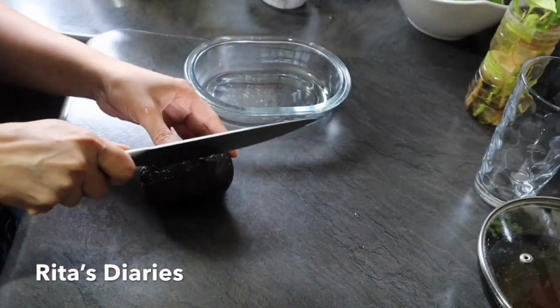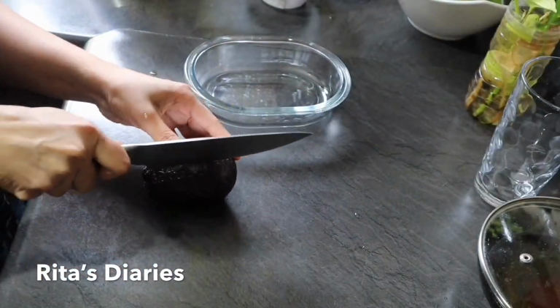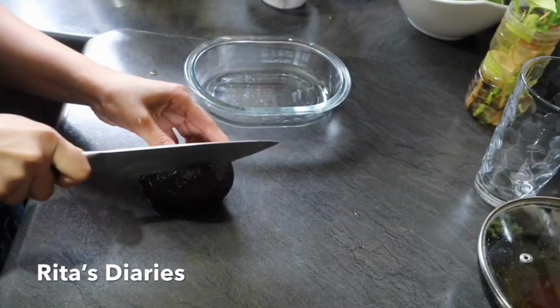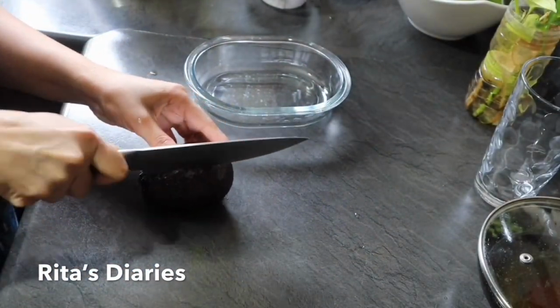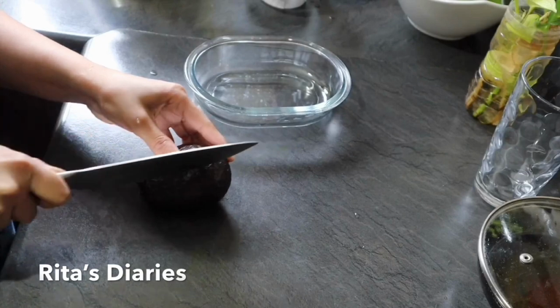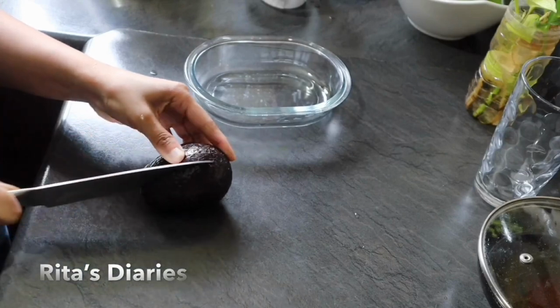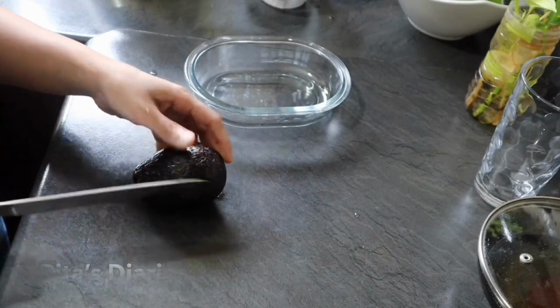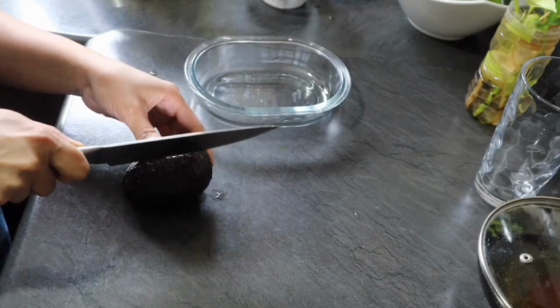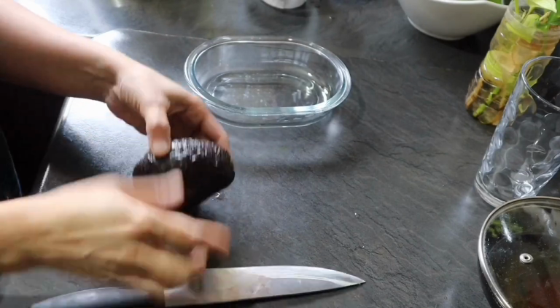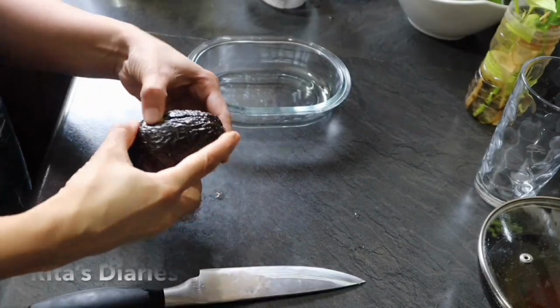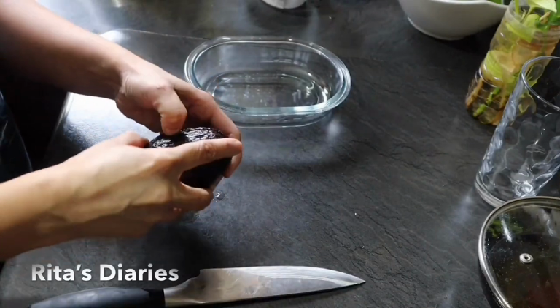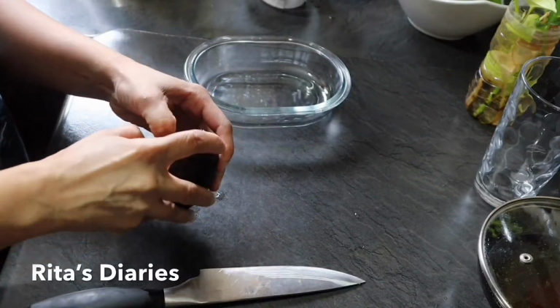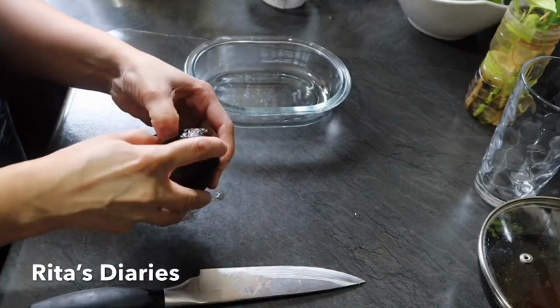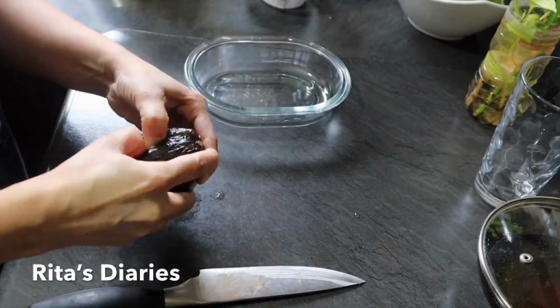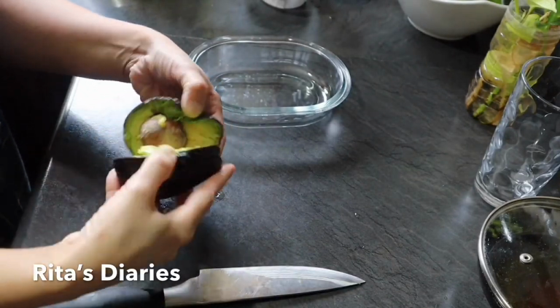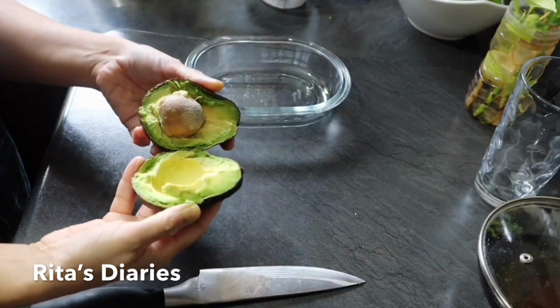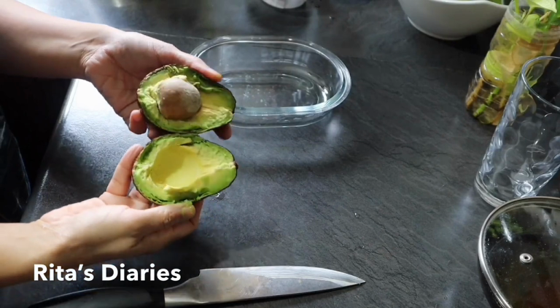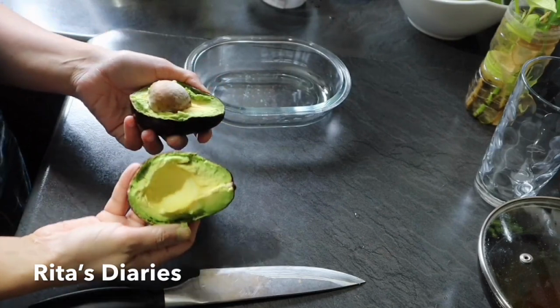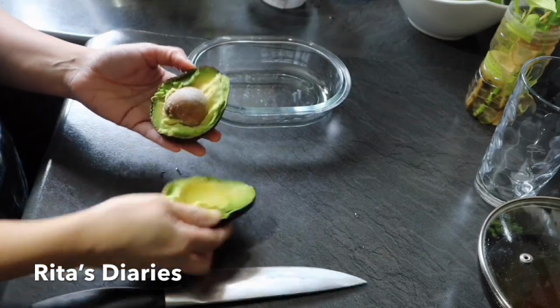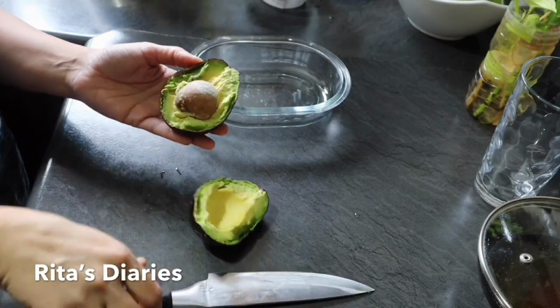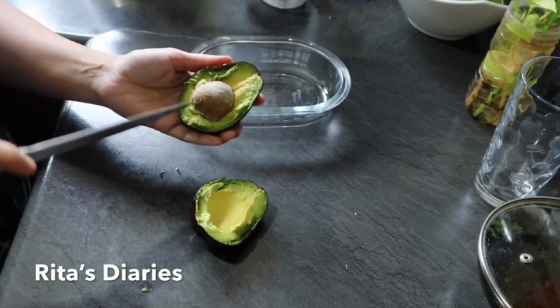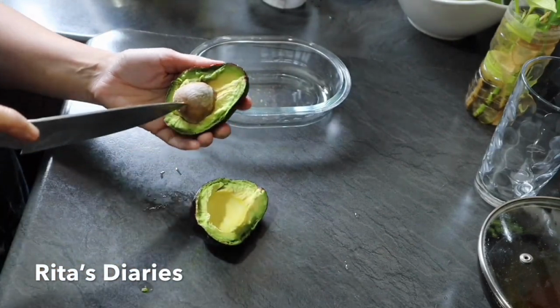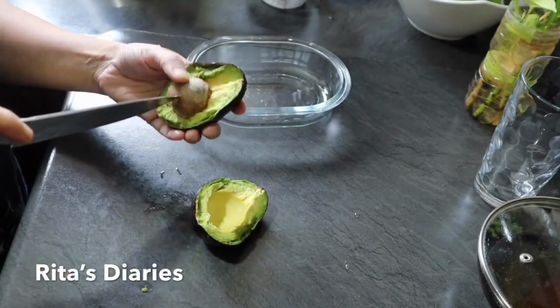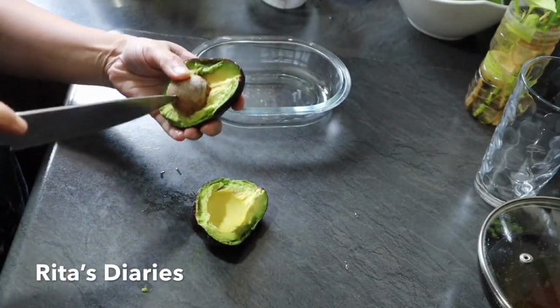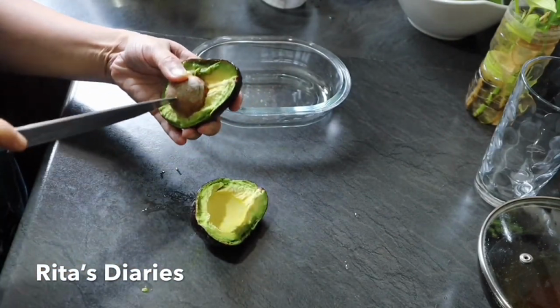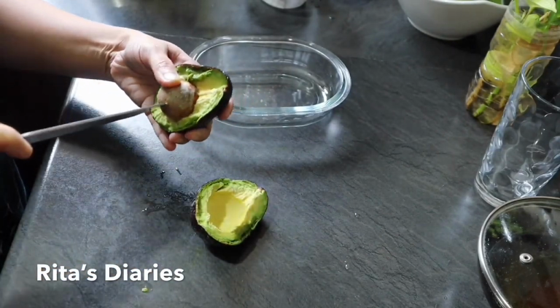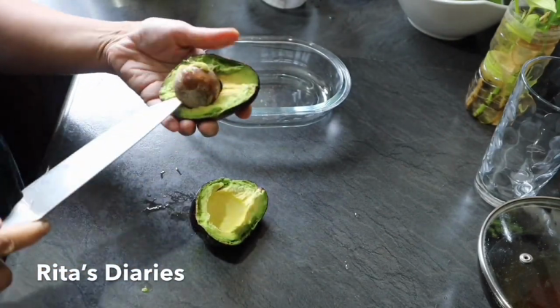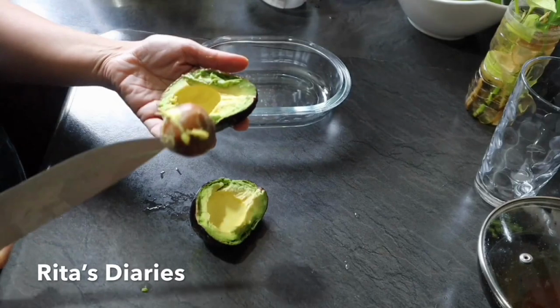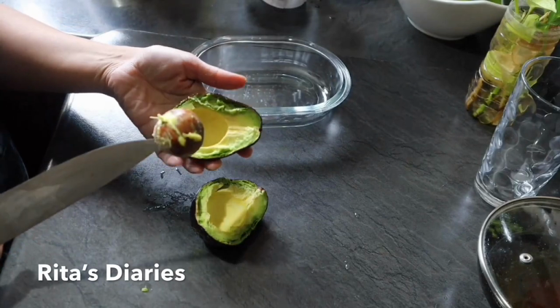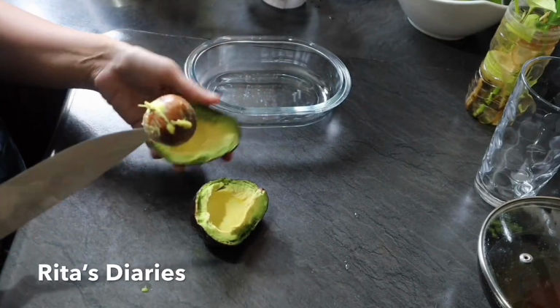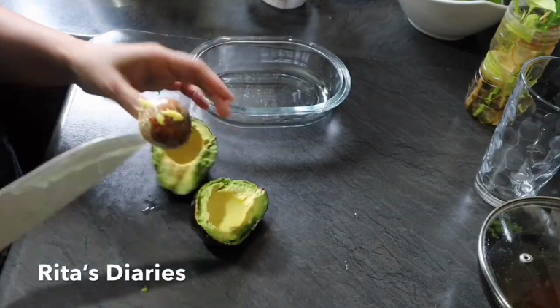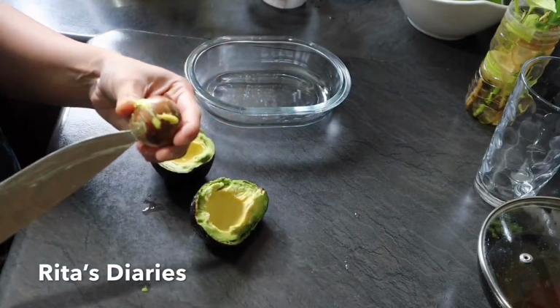To make avocado juice, we take an avocado and cut it. We separate the seed carefully and then take the mixture out.